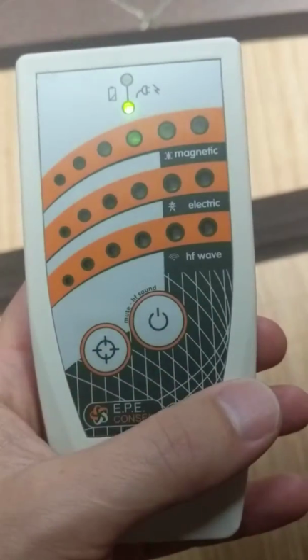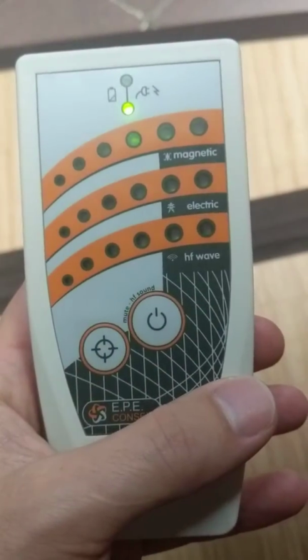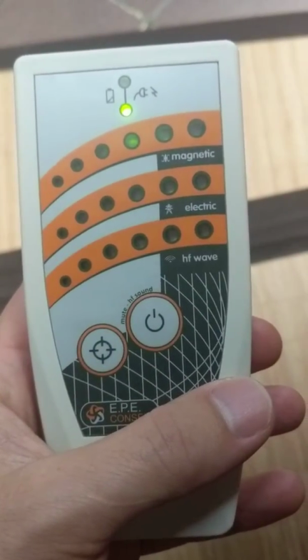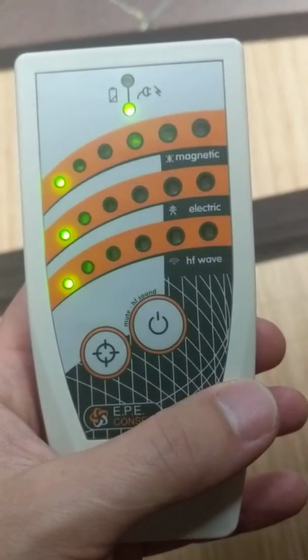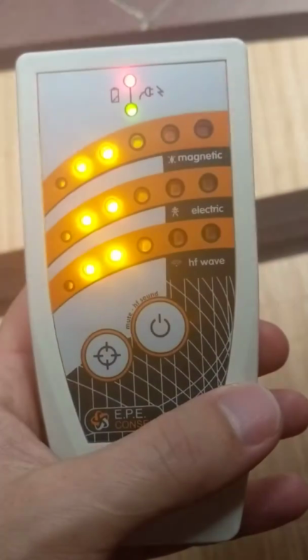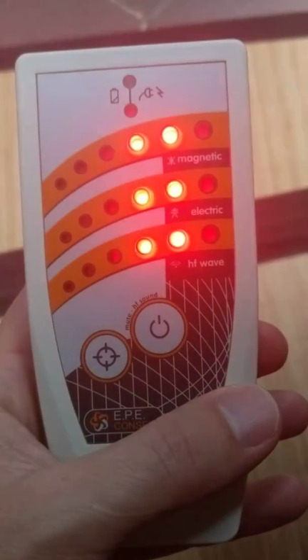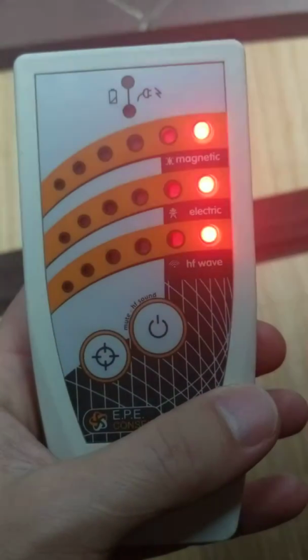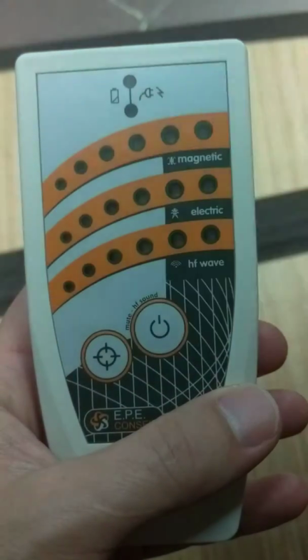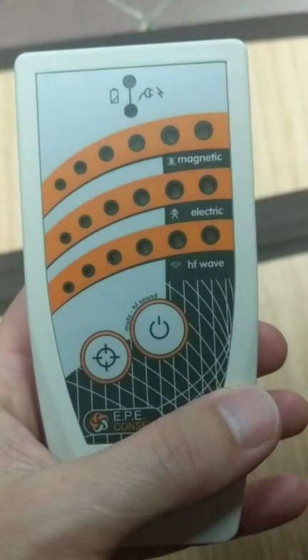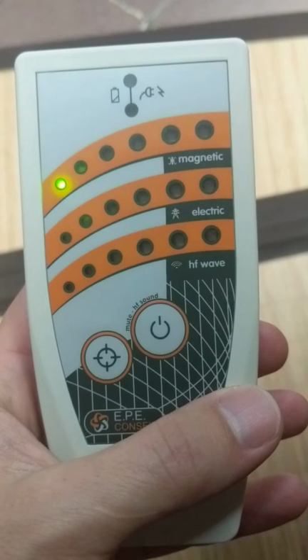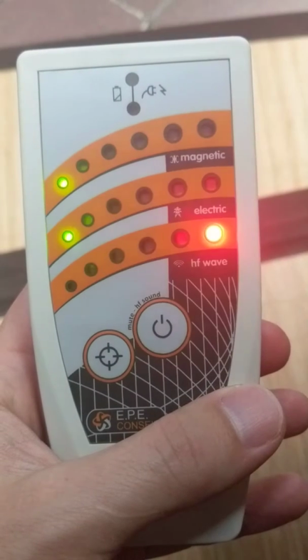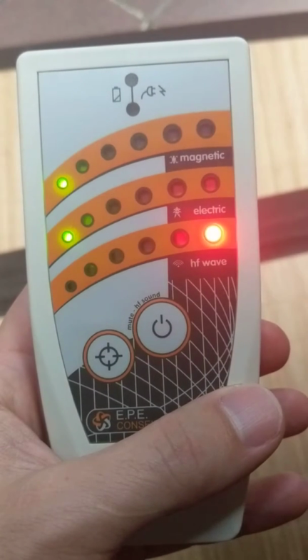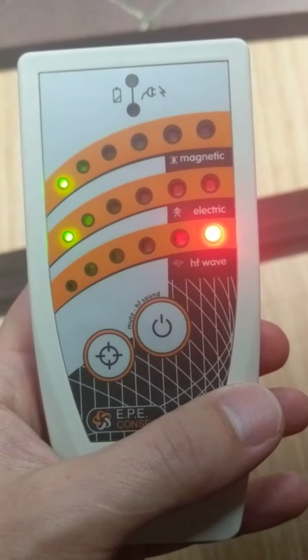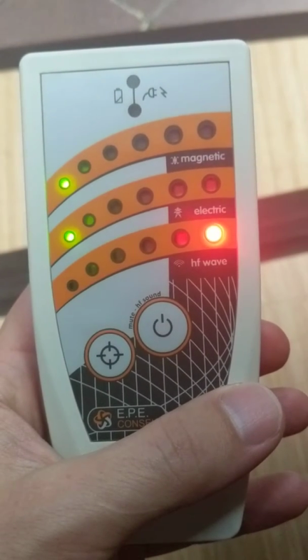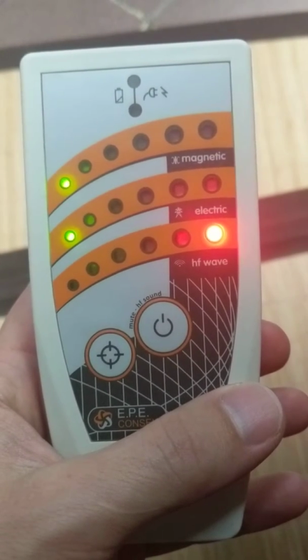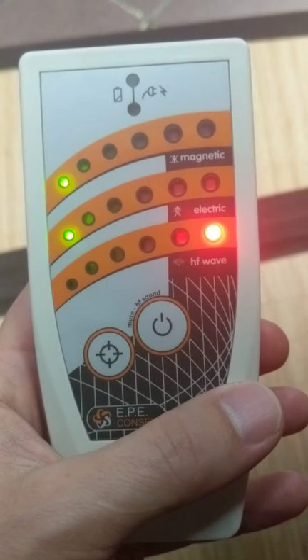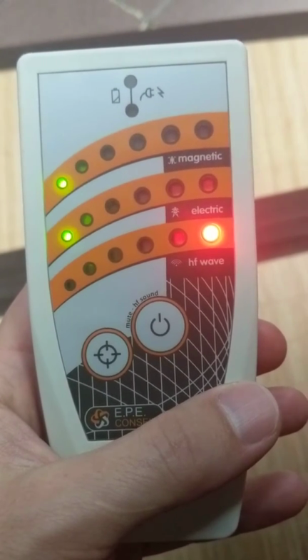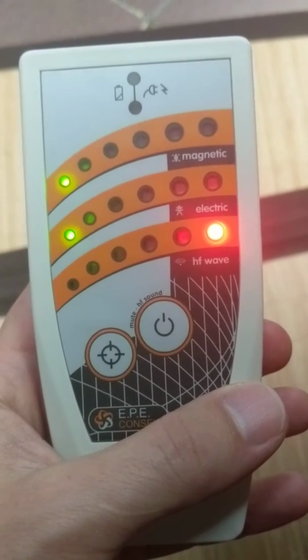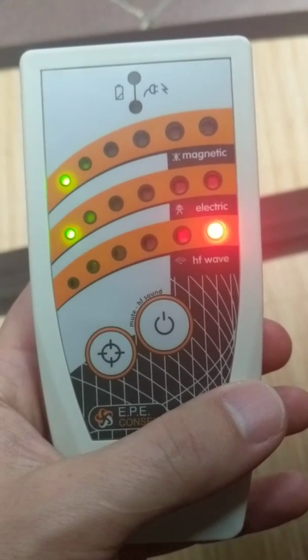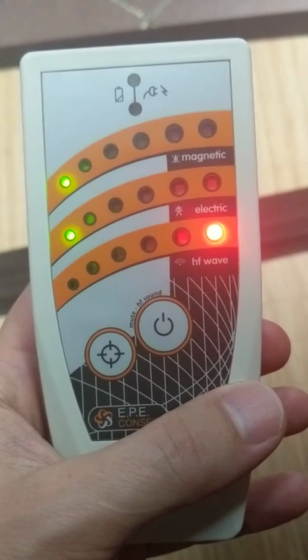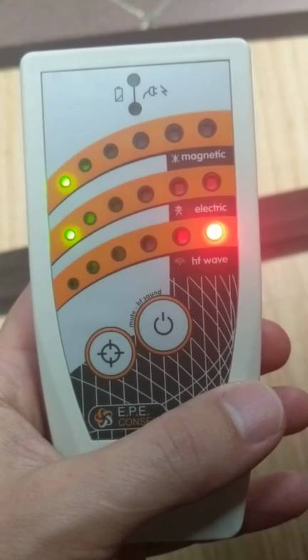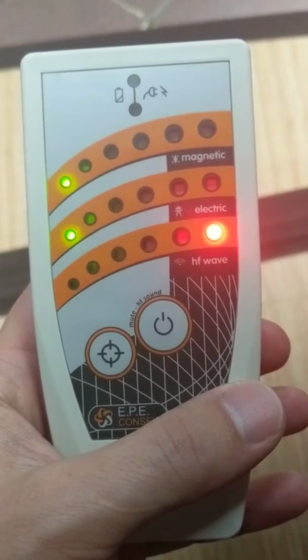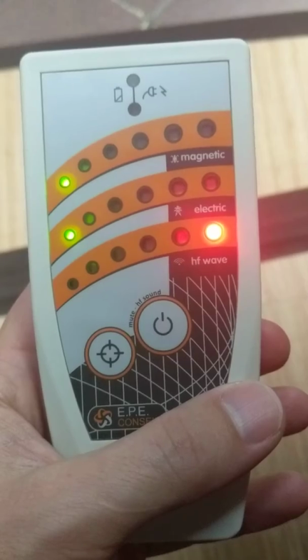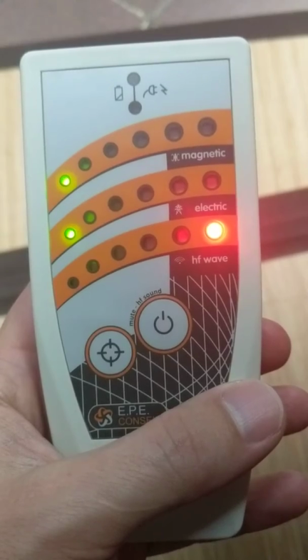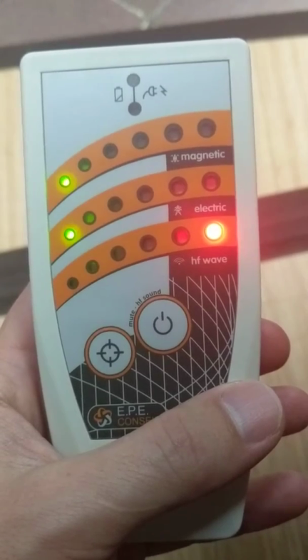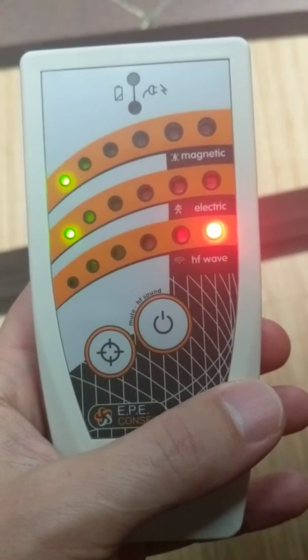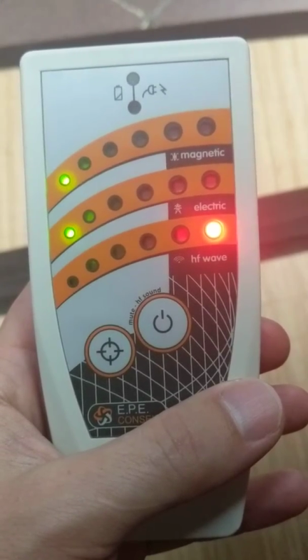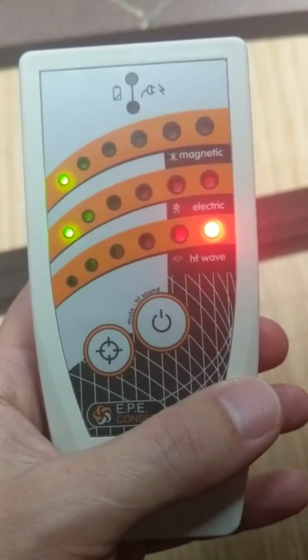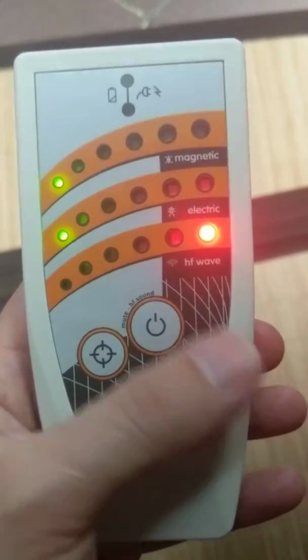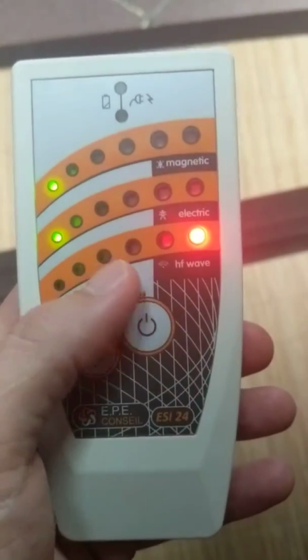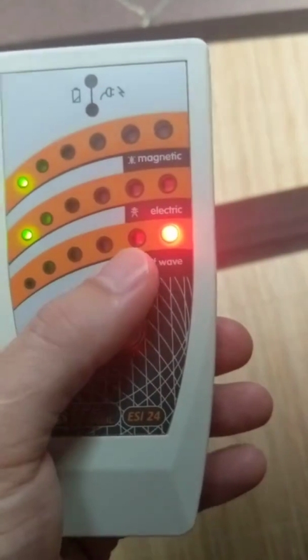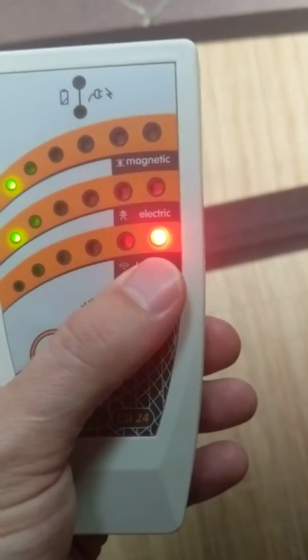Now it goes to the mode where it's measuring magnetic, electric, and wireless at the same time. As you can see, there's a lot of wireless here and not so much electric field or magnetic field.